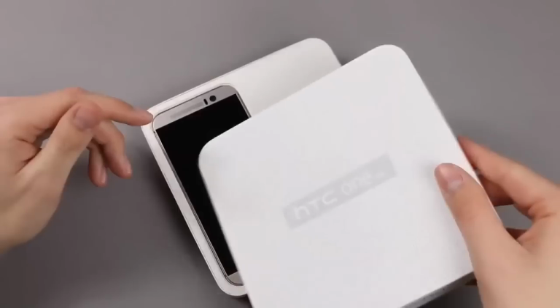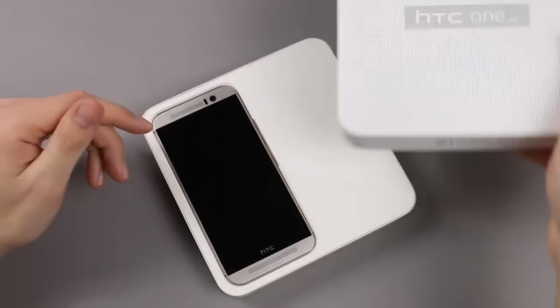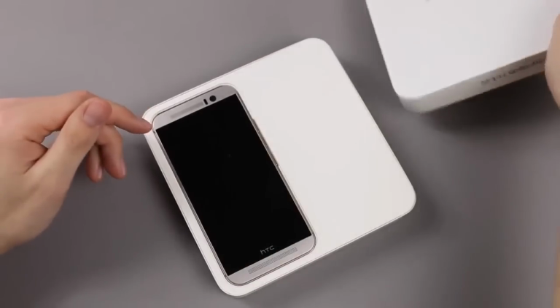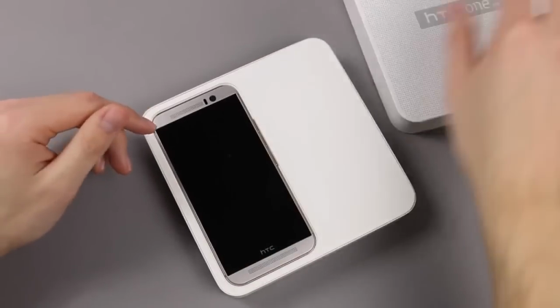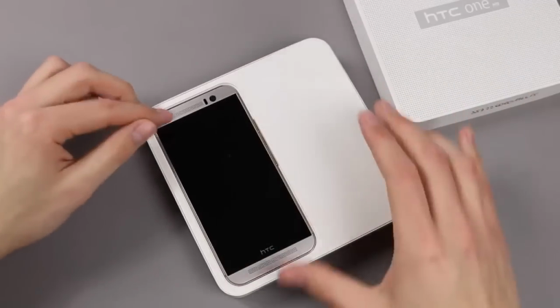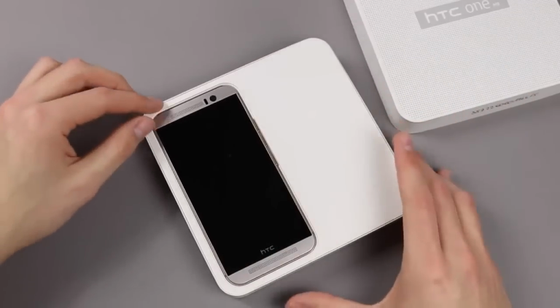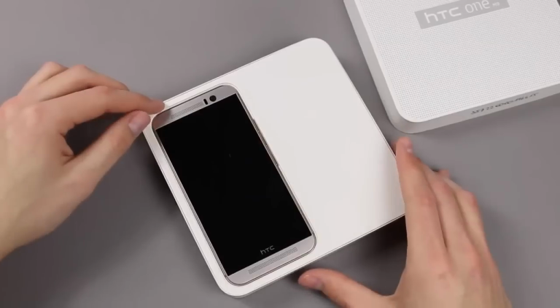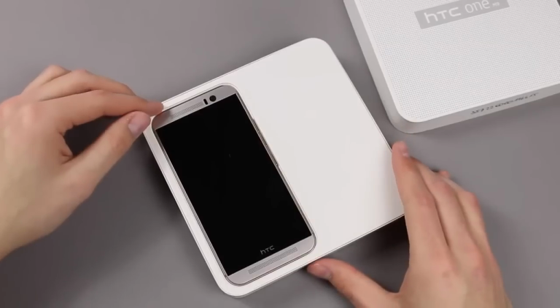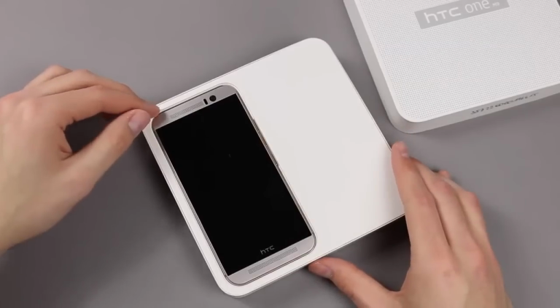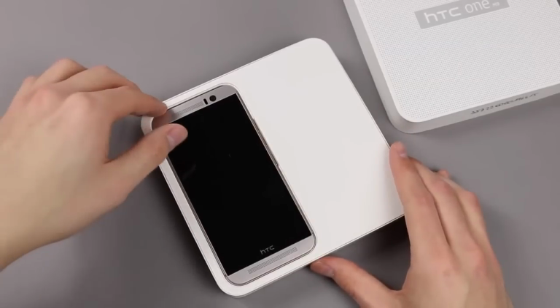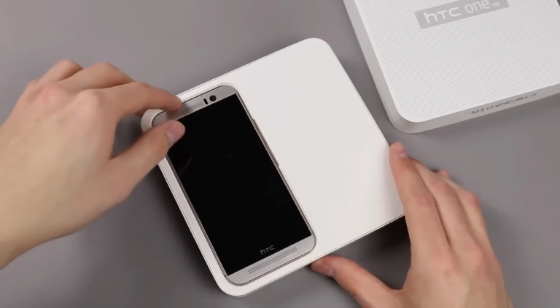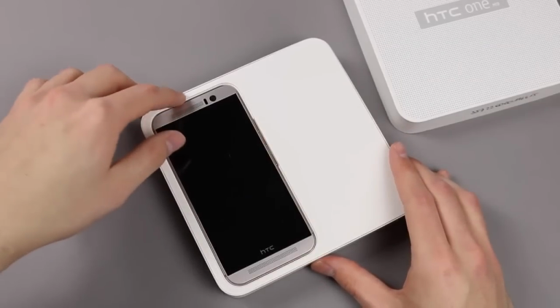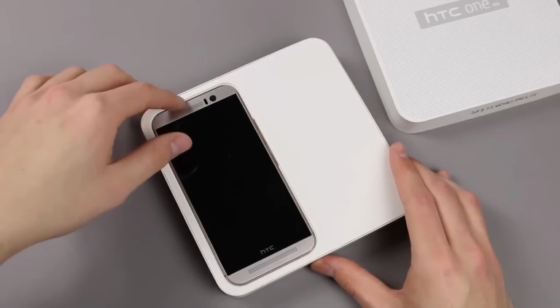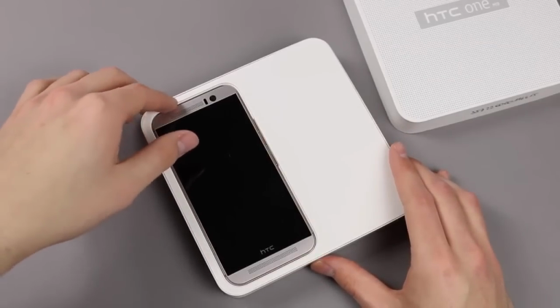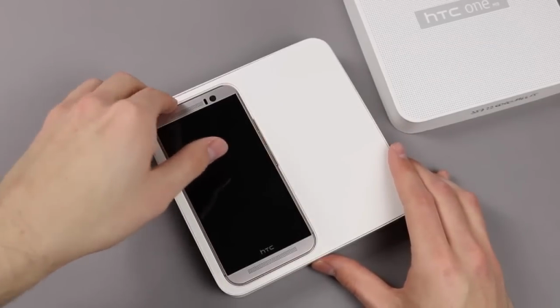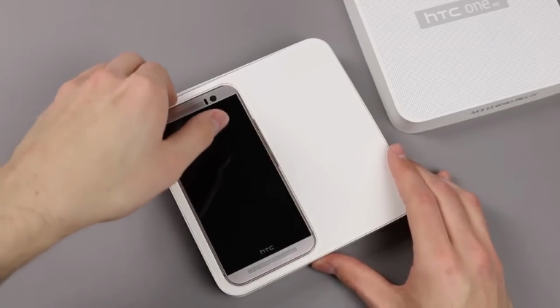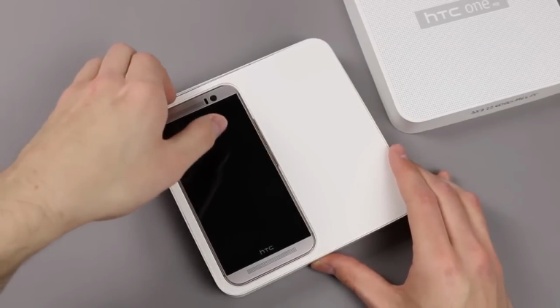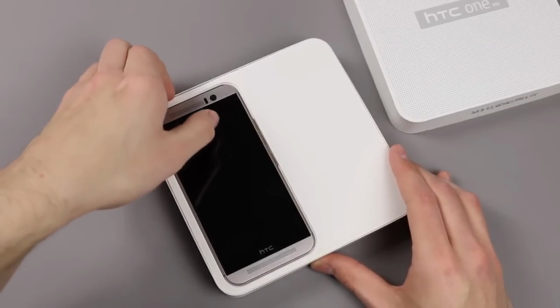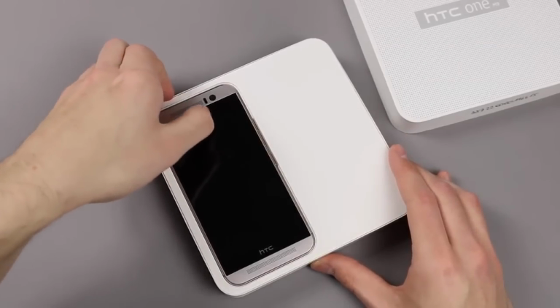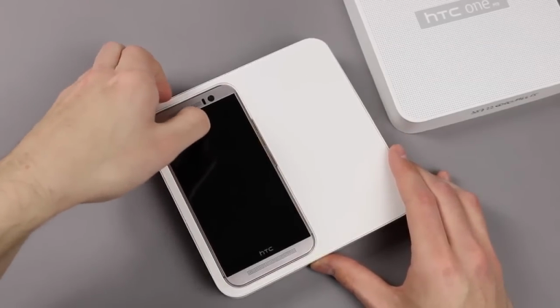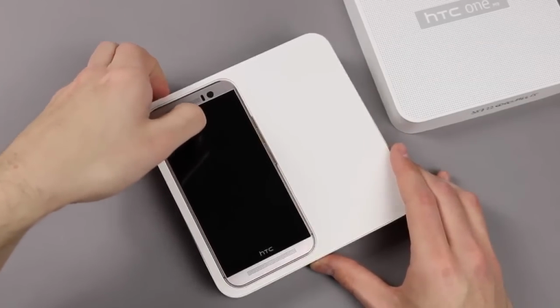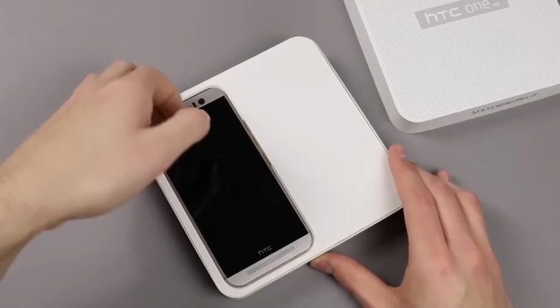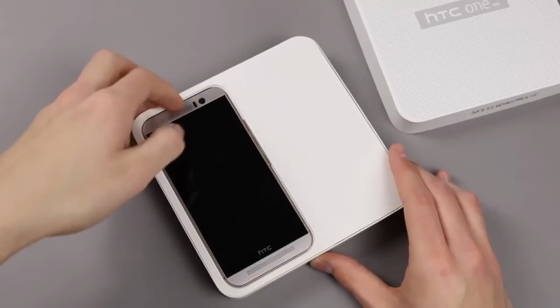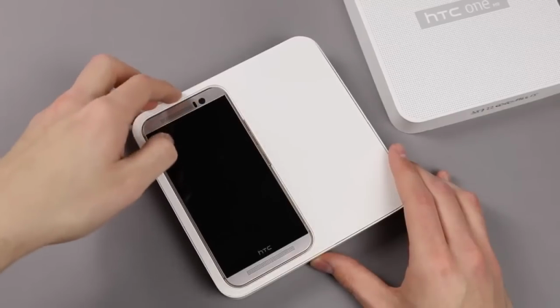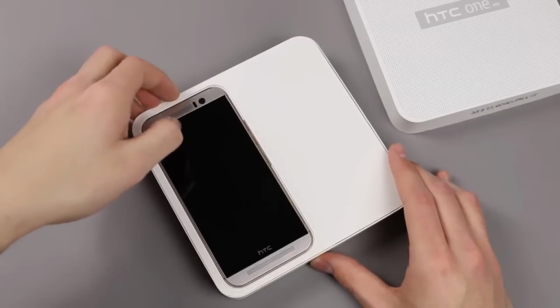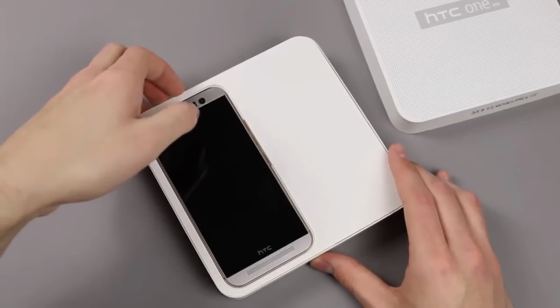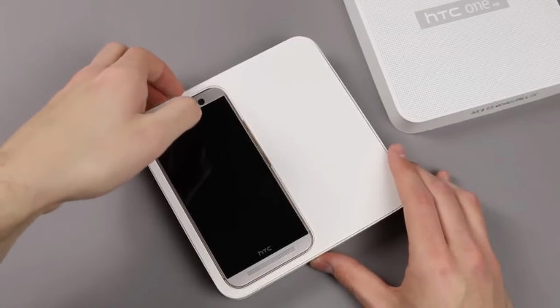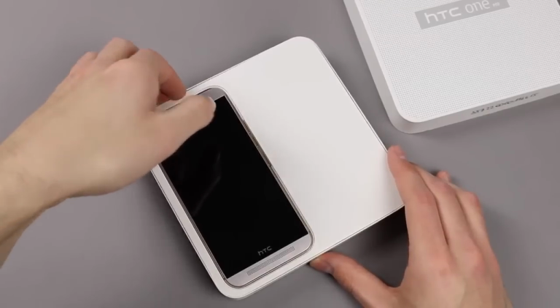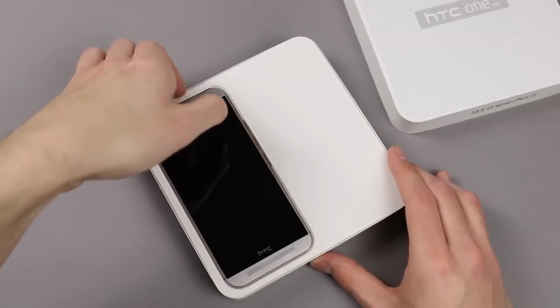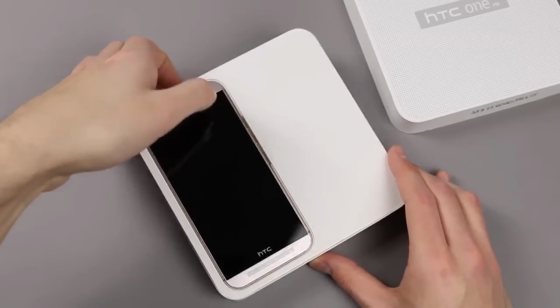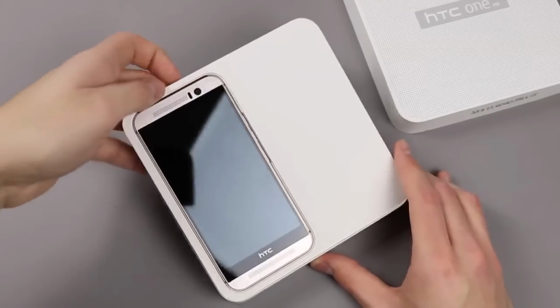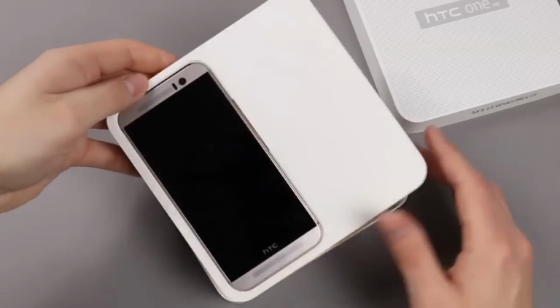Of course you get the phone. This is the HTC One M9 in the new gold on silver color, and we will have a look at it very shortly.